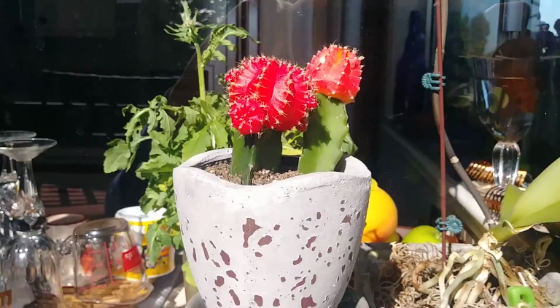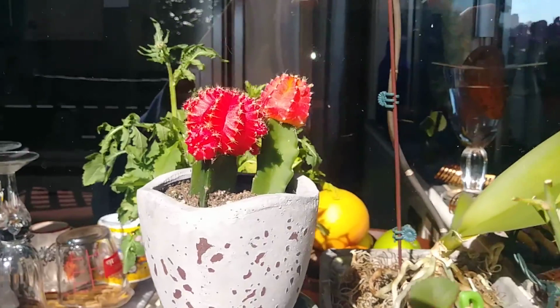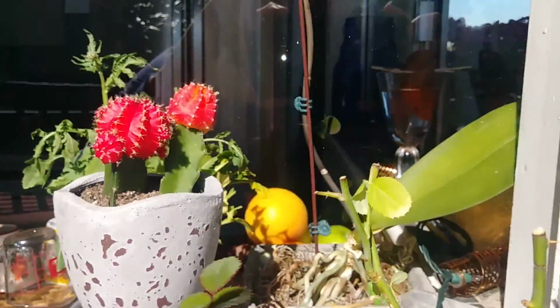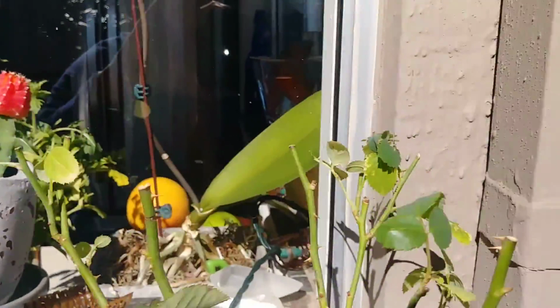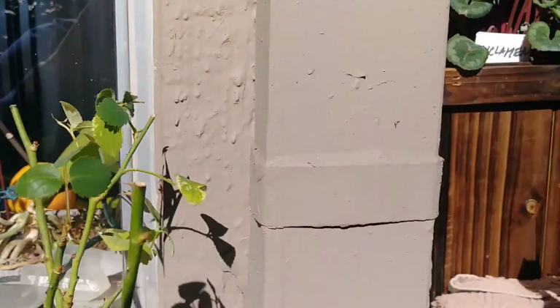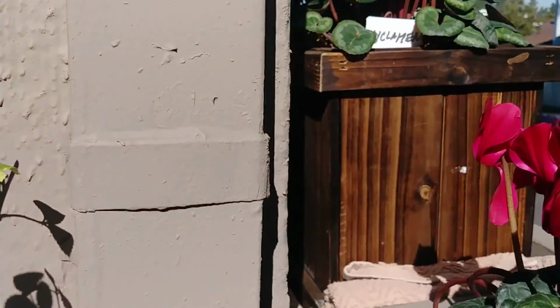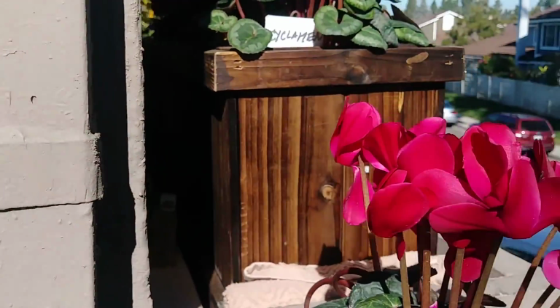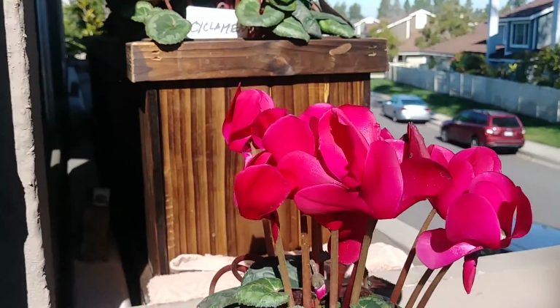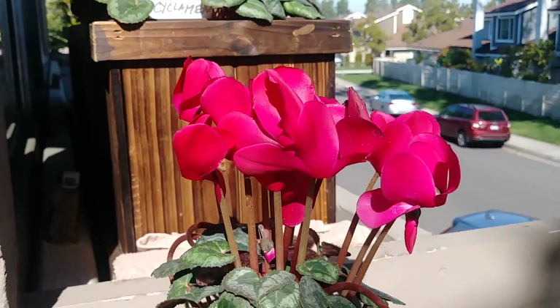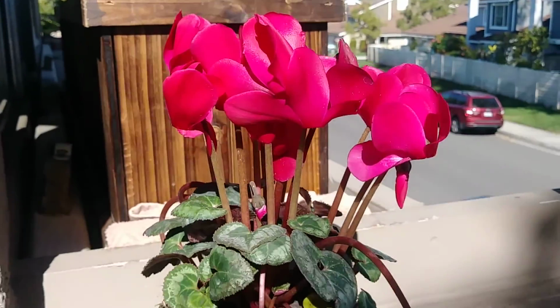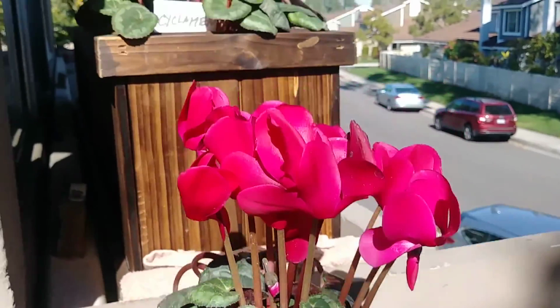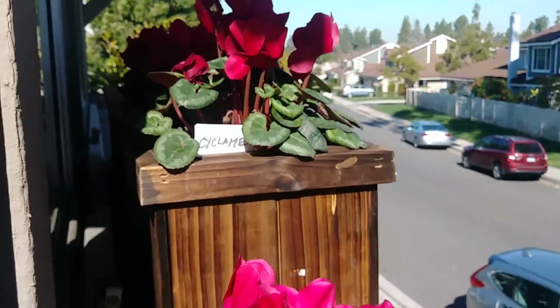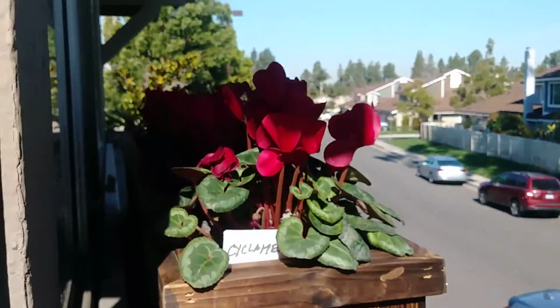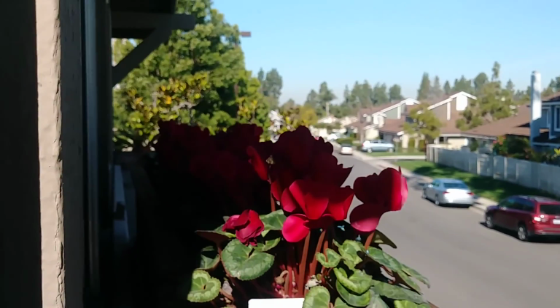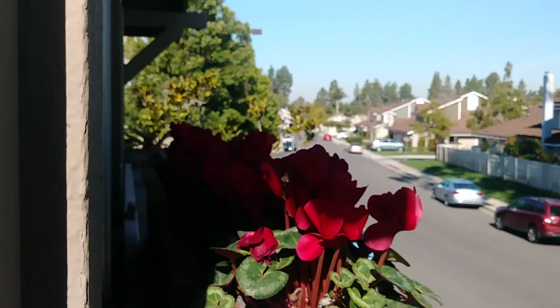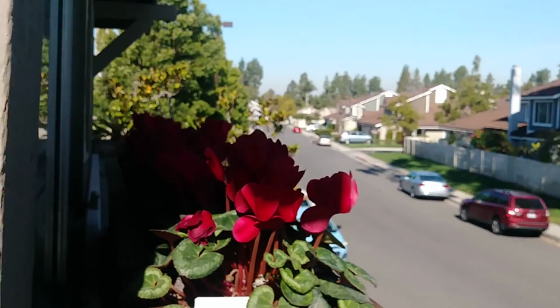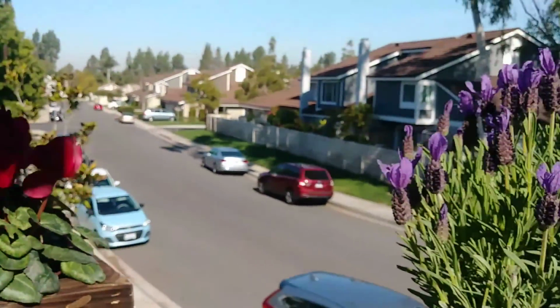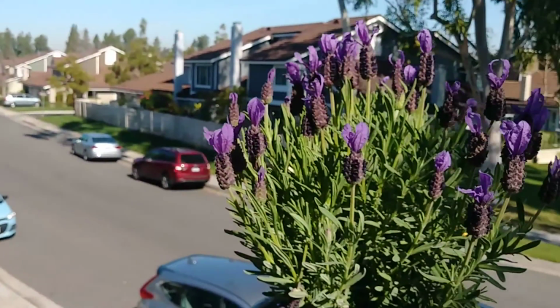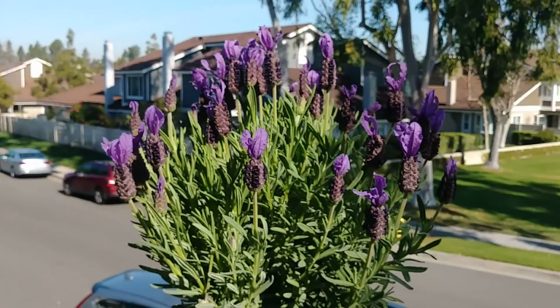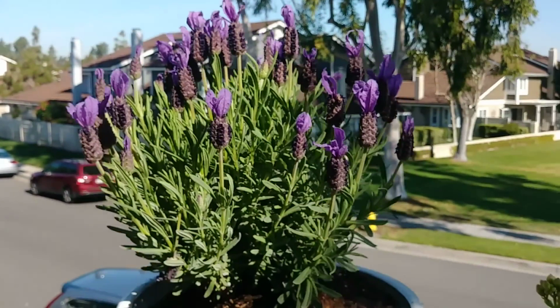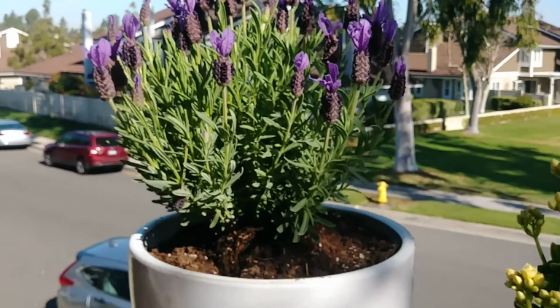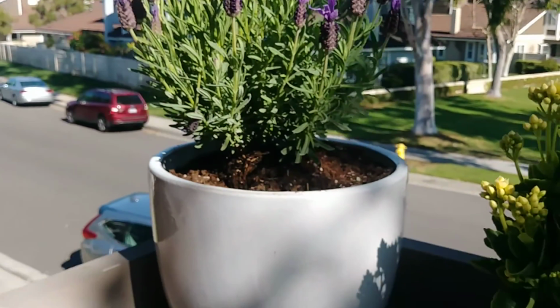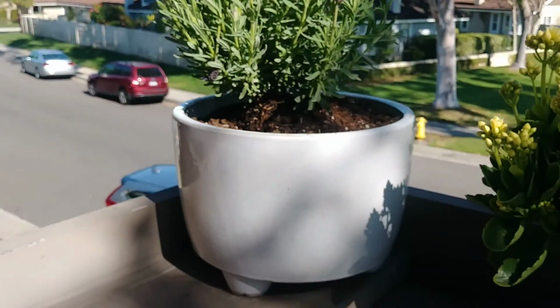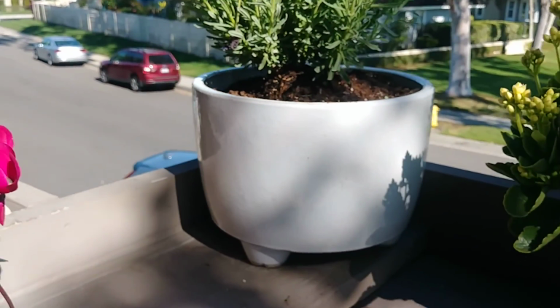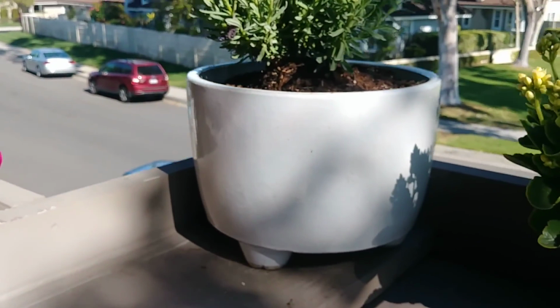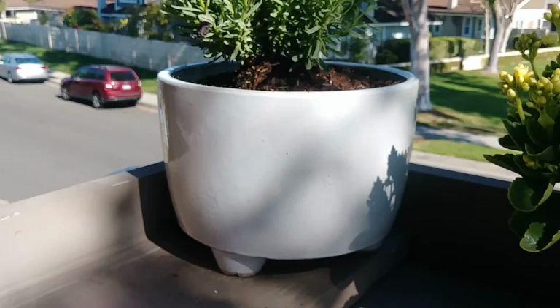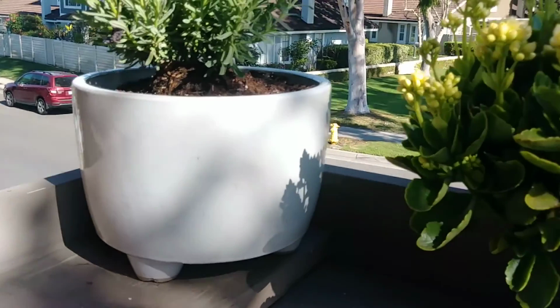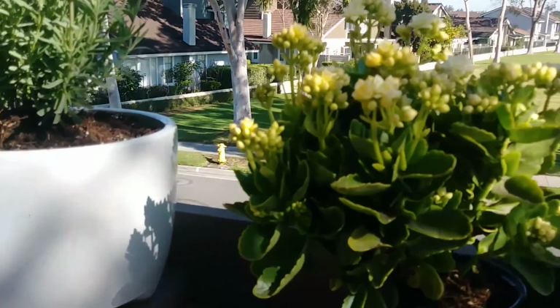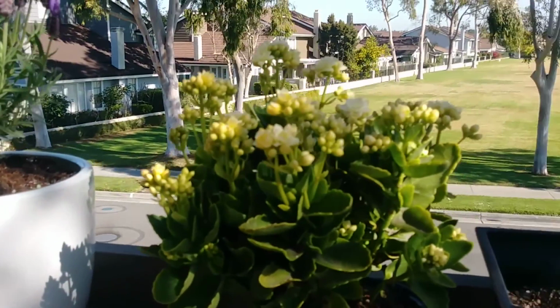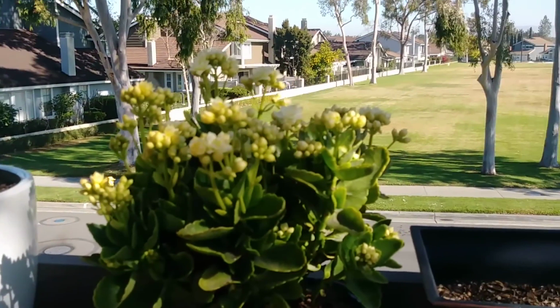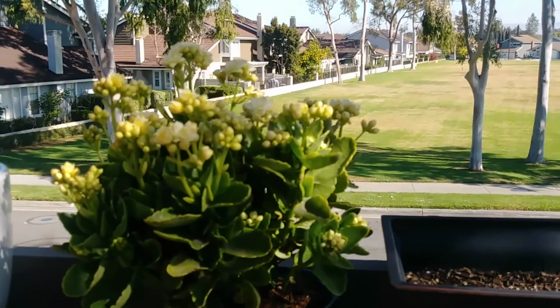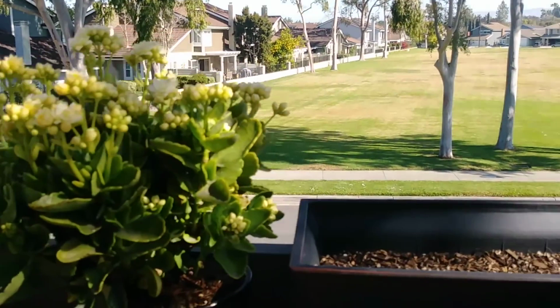Here's my garden. This little guy is going to go over there. Just got this lavender yesterday. Look at that beautiful pot from Lowe's. I don't know what this flower is called.